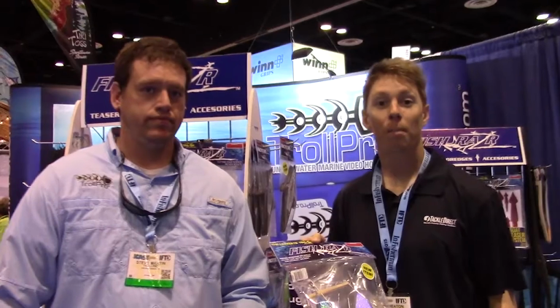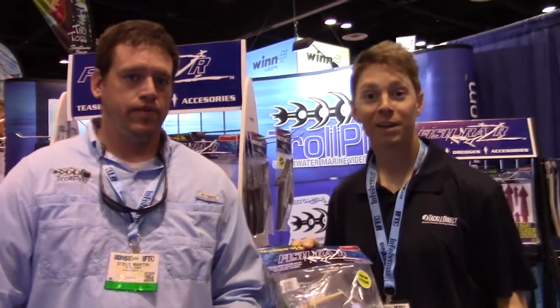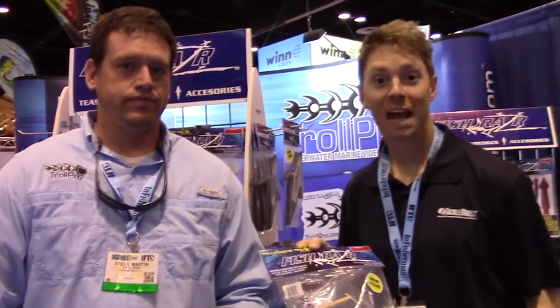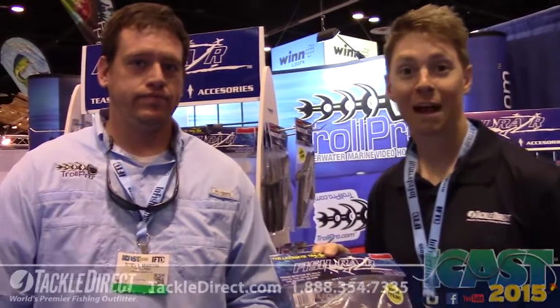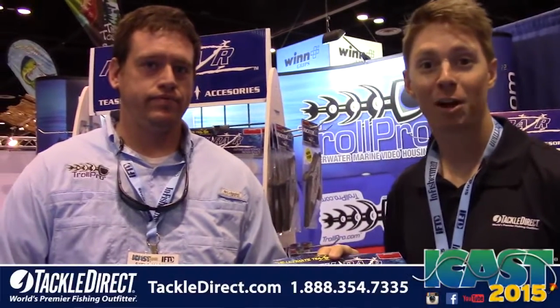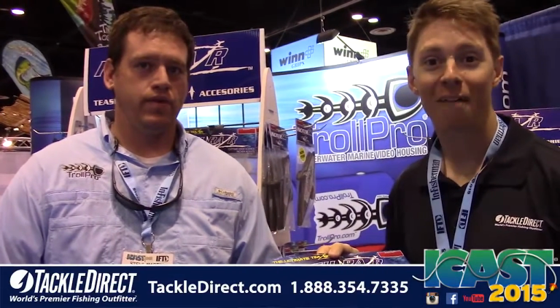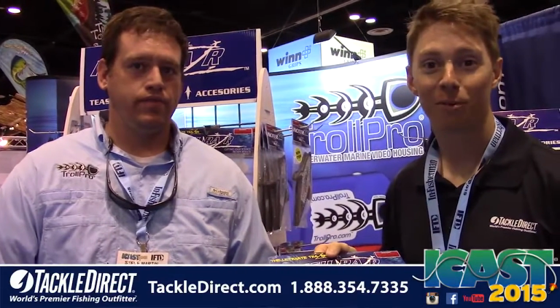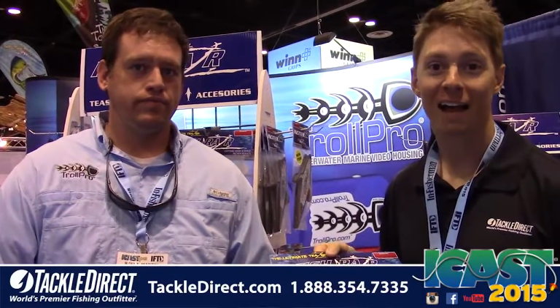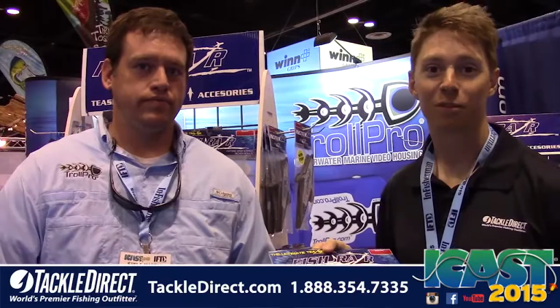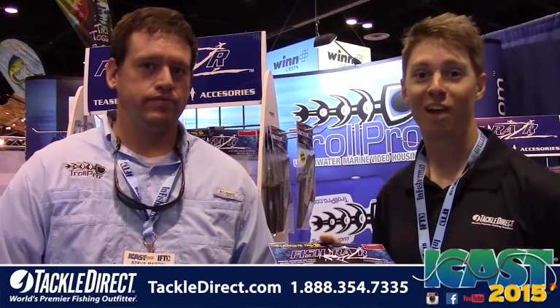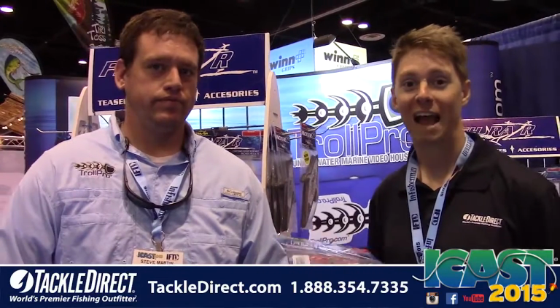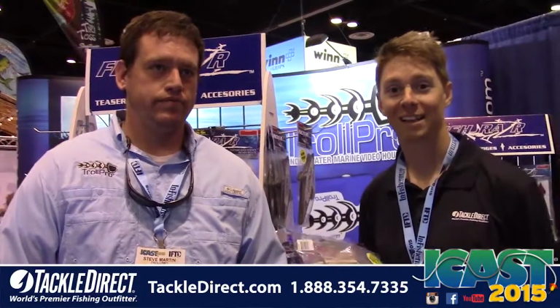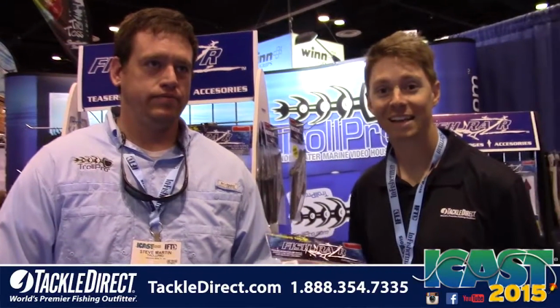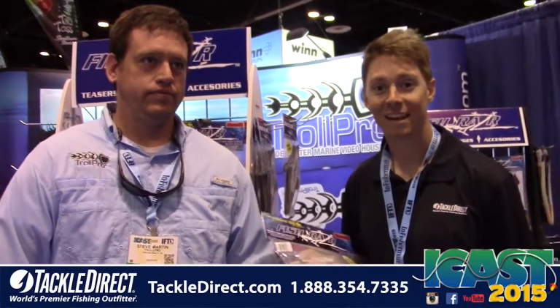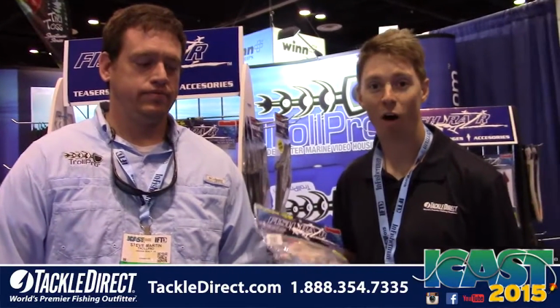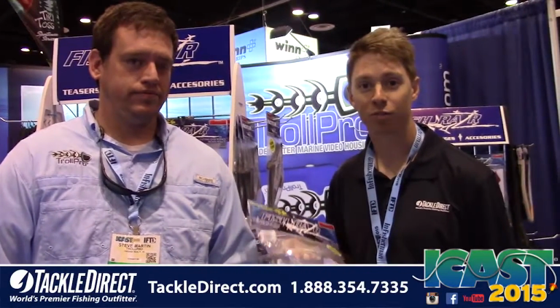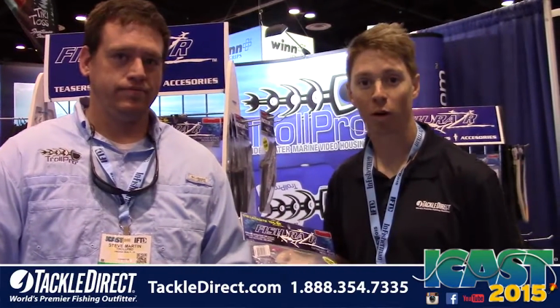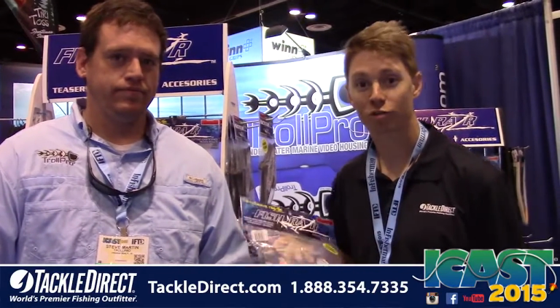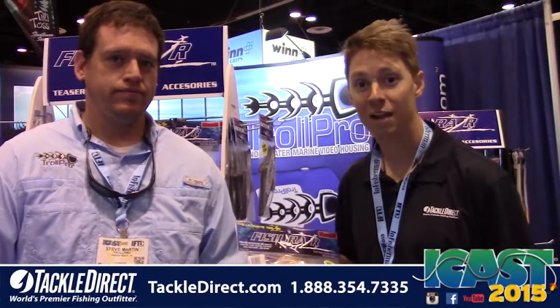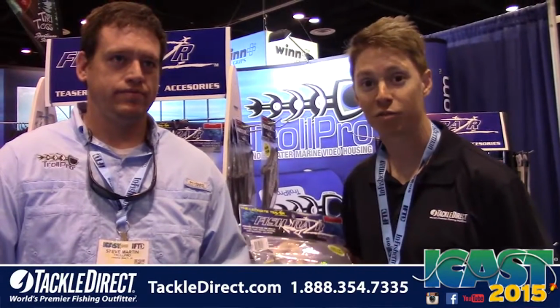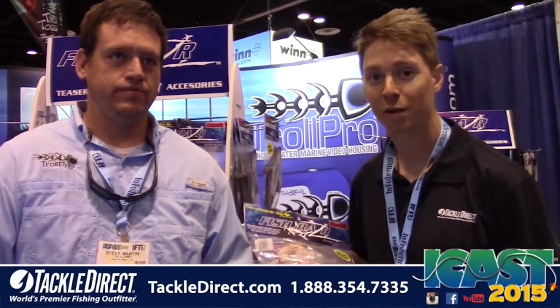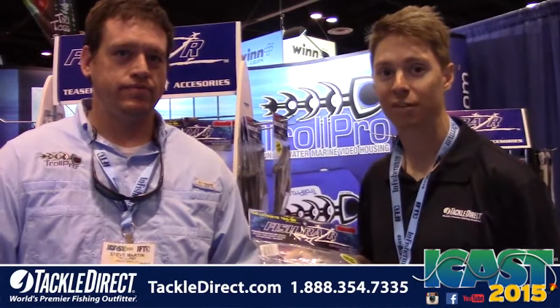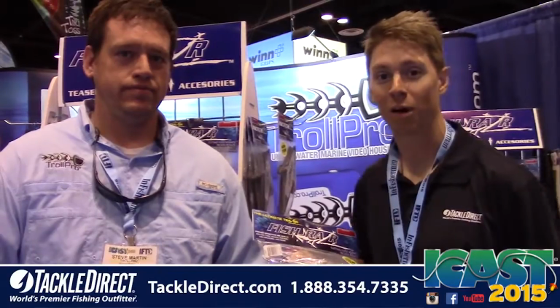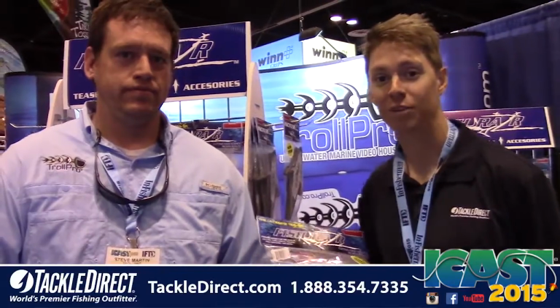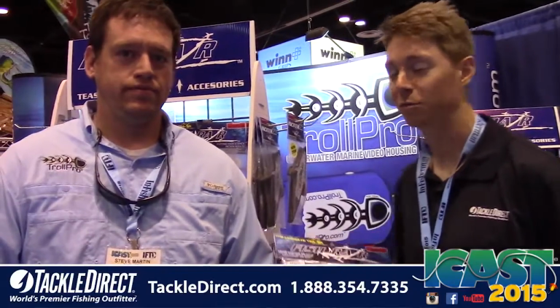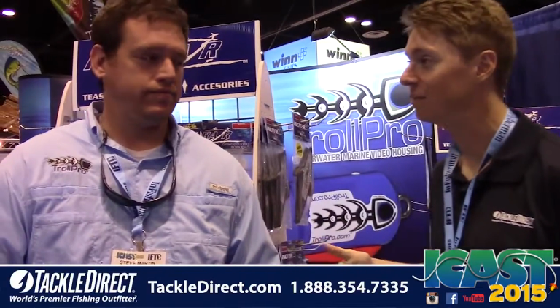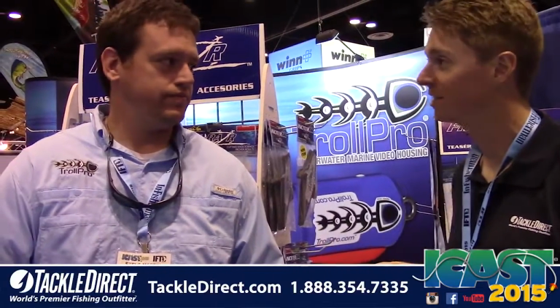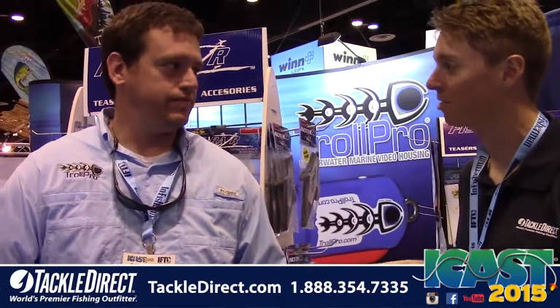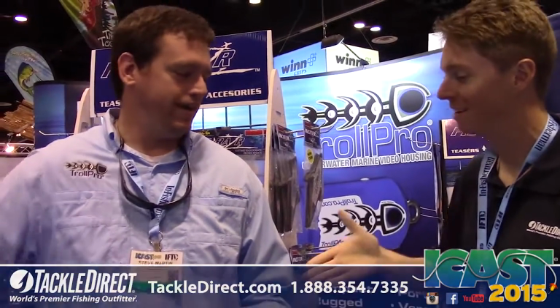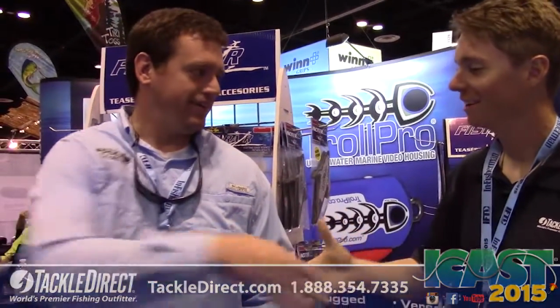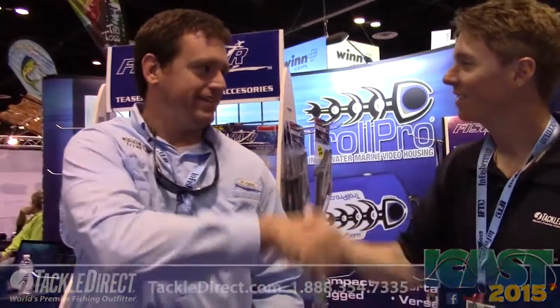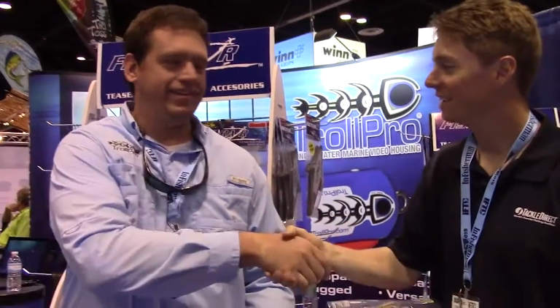Paul Wheaton here for TackleDirect, and we are live on the floor at ICAST. We're checking out the latest in offshore dredge and trolling baits. We're at Fishraiser with Steve Martin. Good to see you.